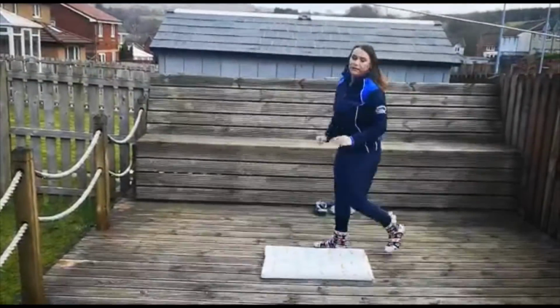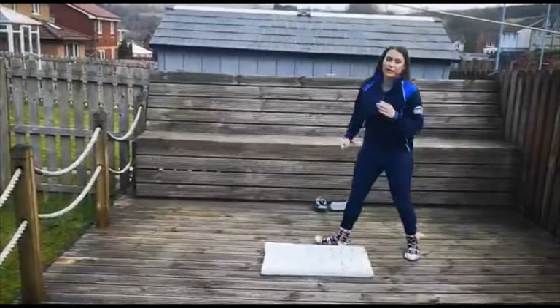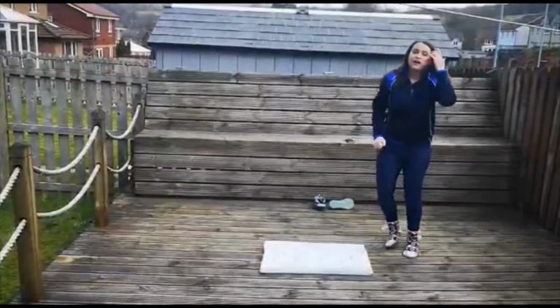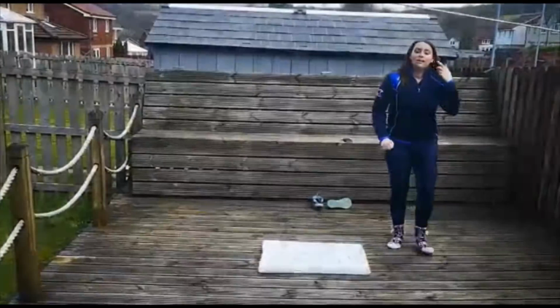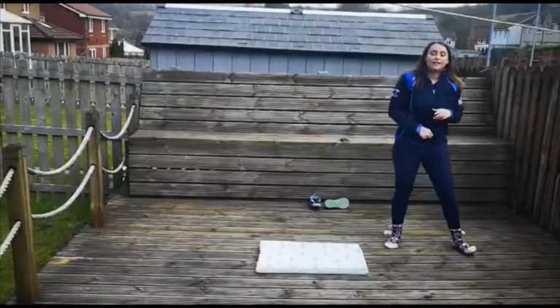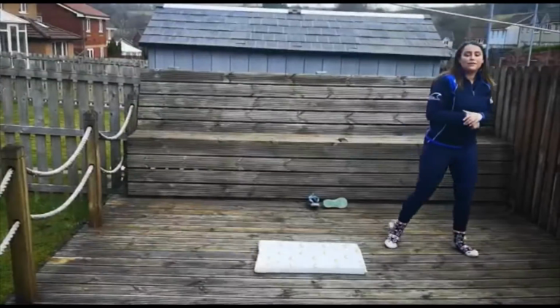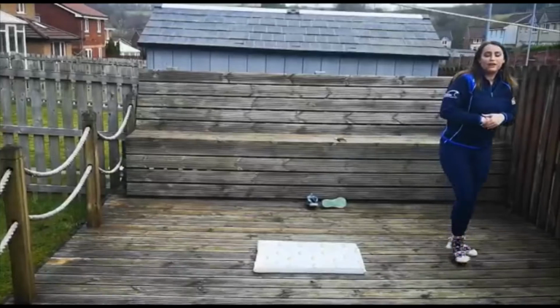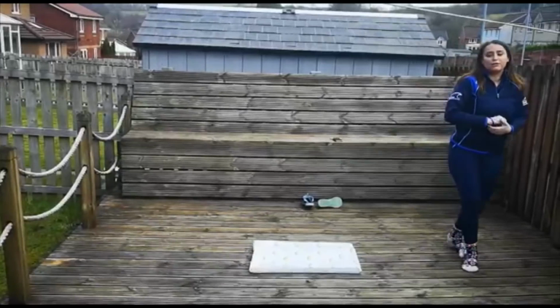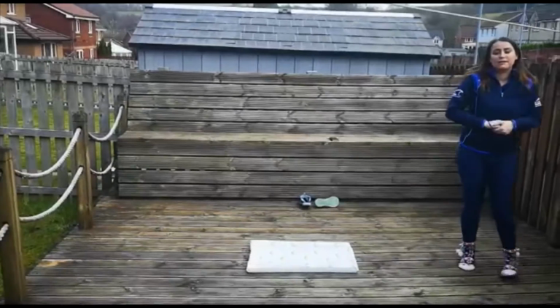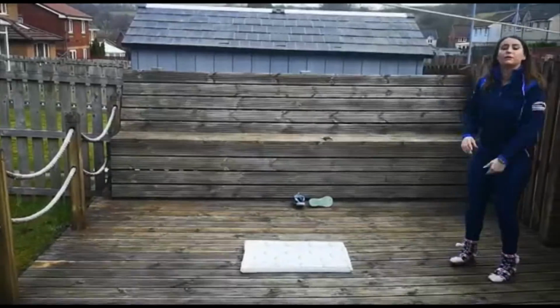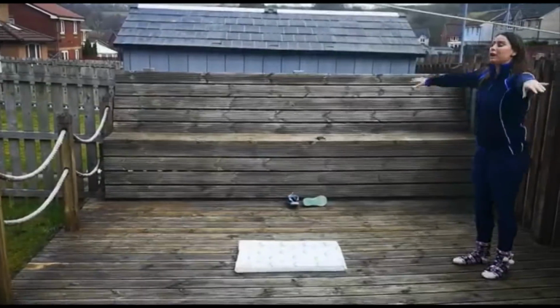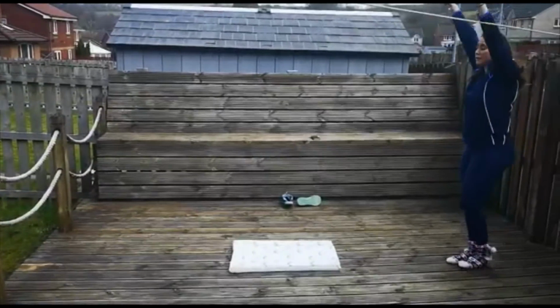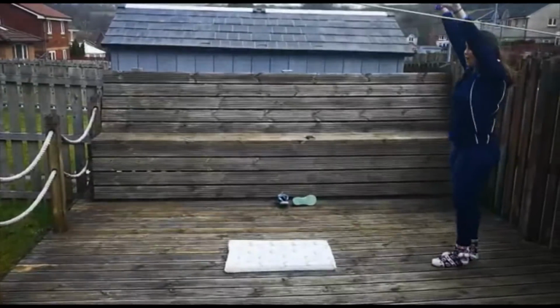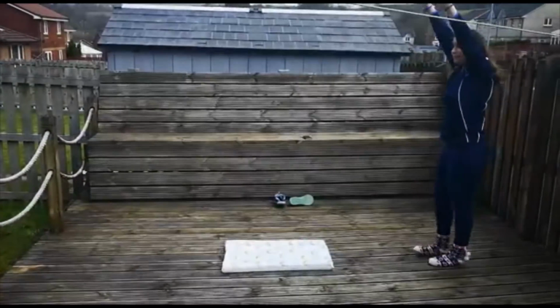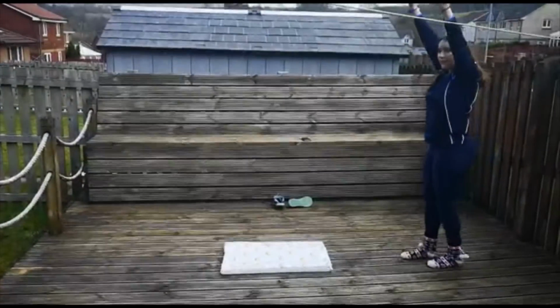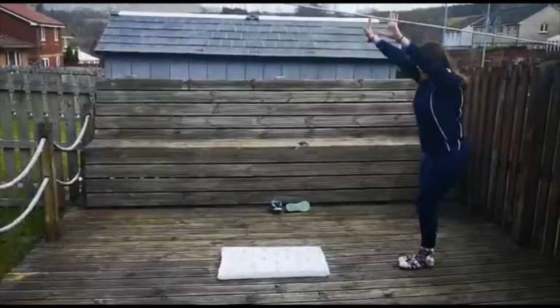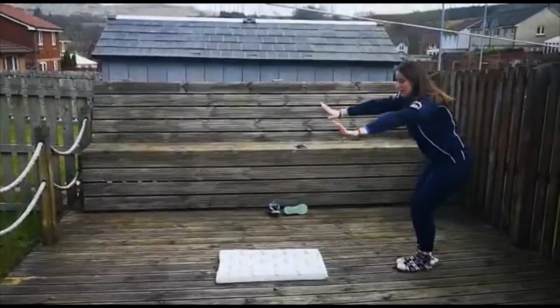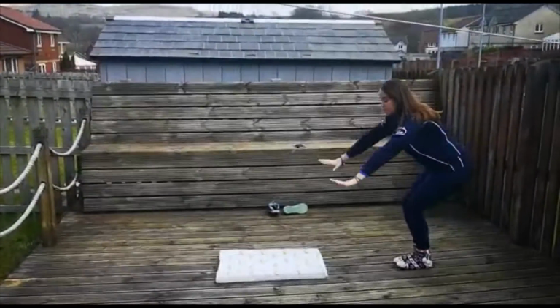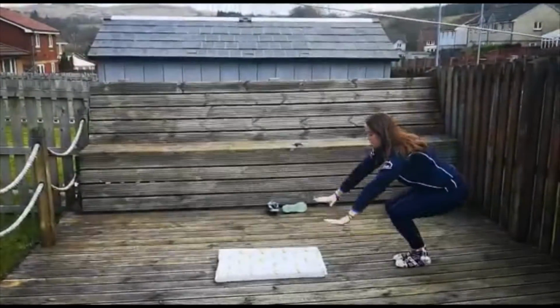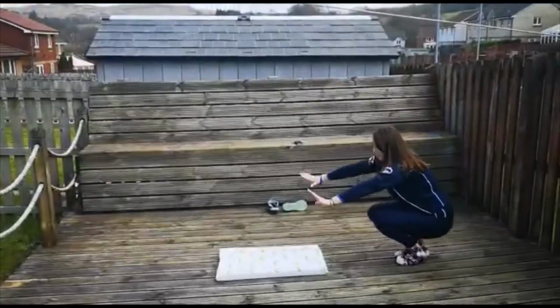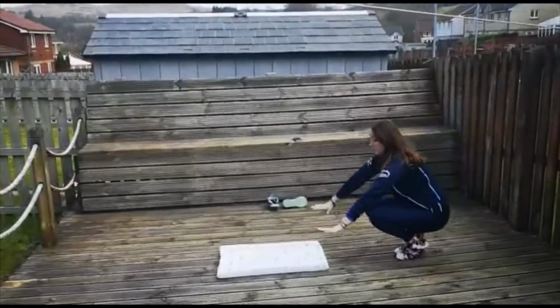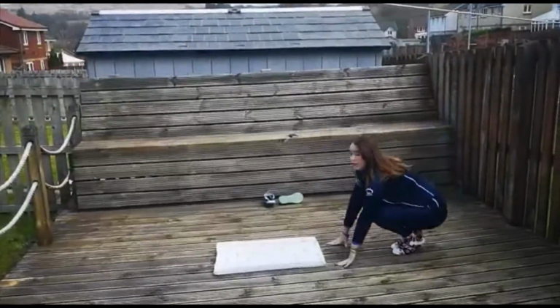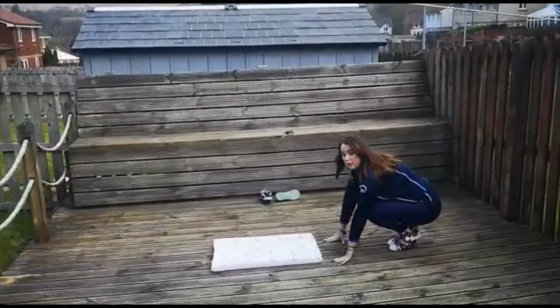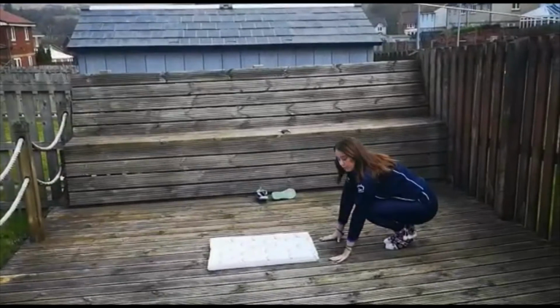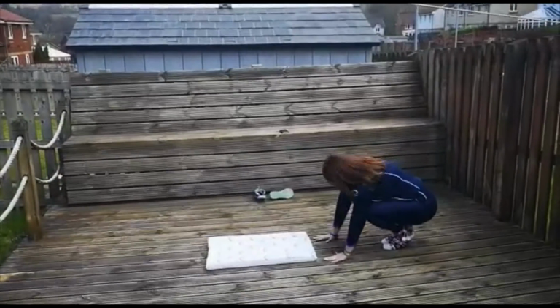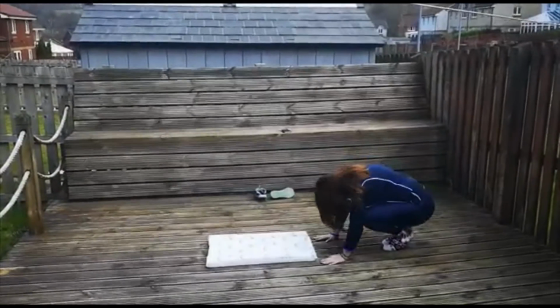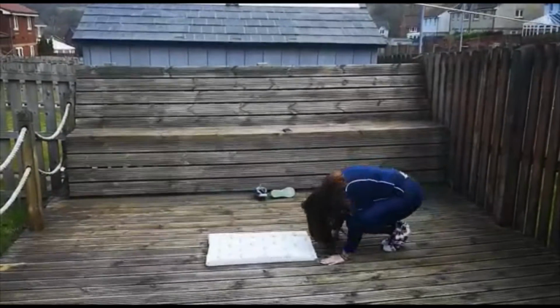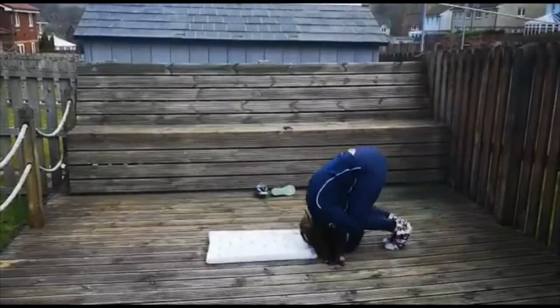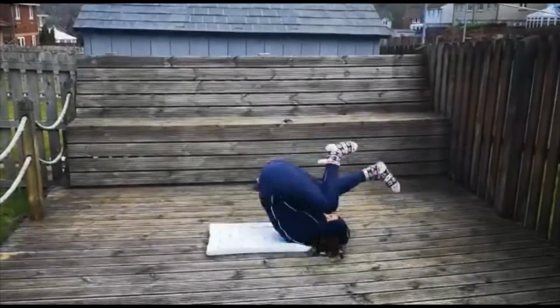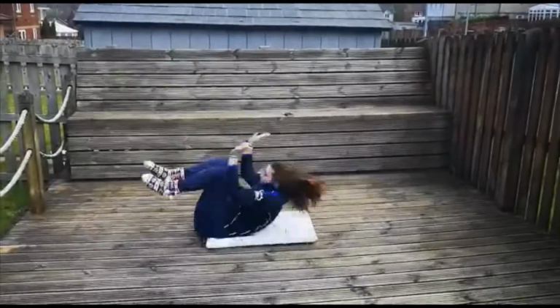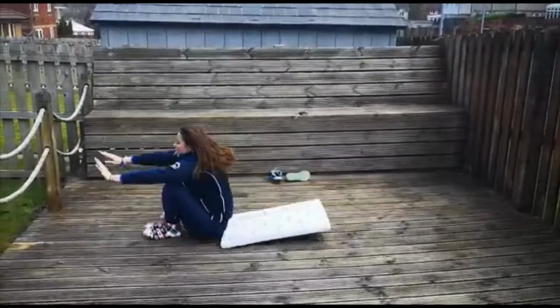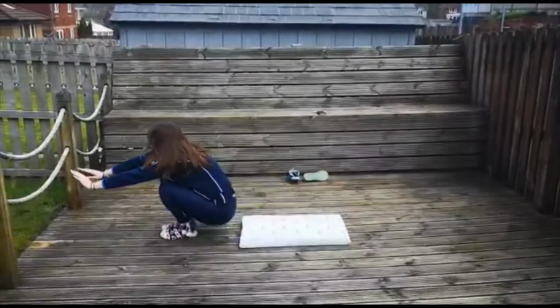The last one is for our little ones. We're going to go: hands up high, hands down low, look through our legs, and over.